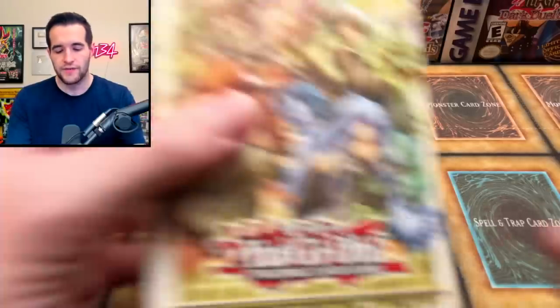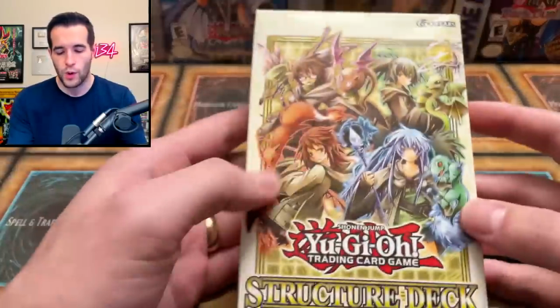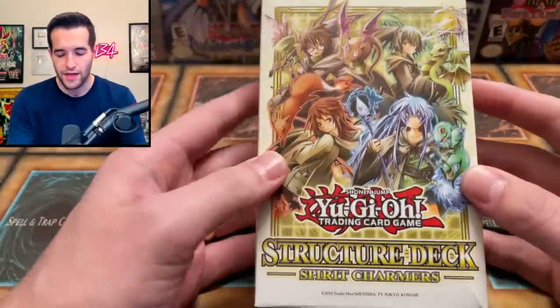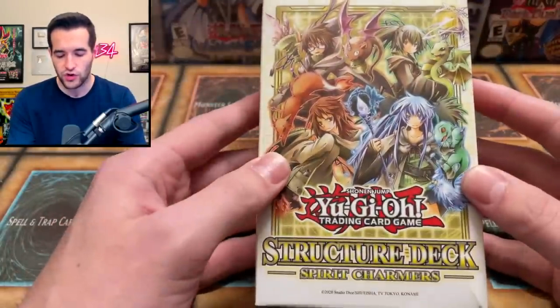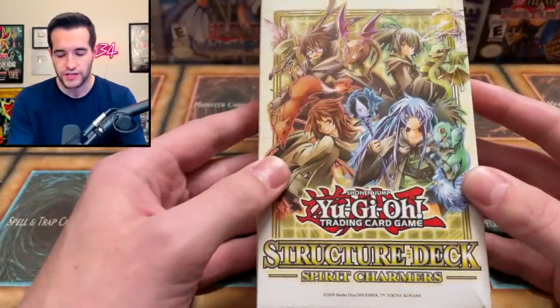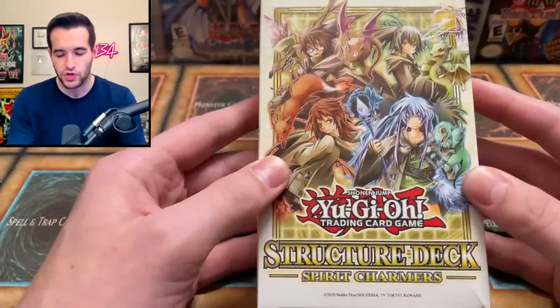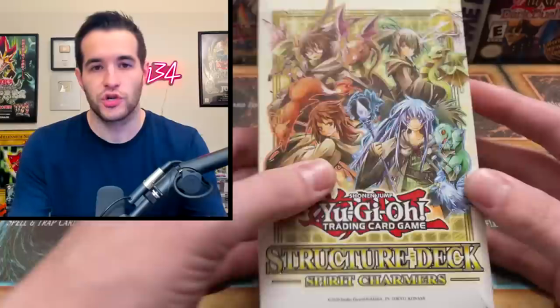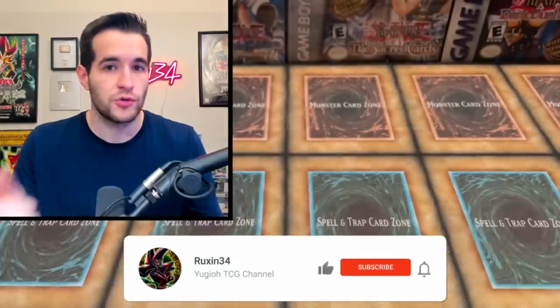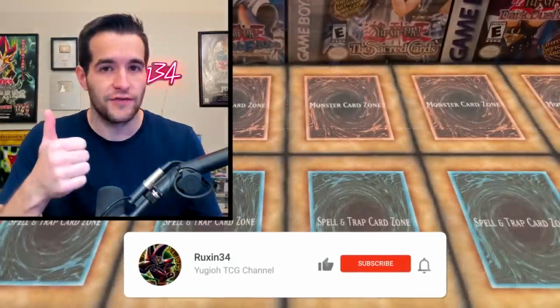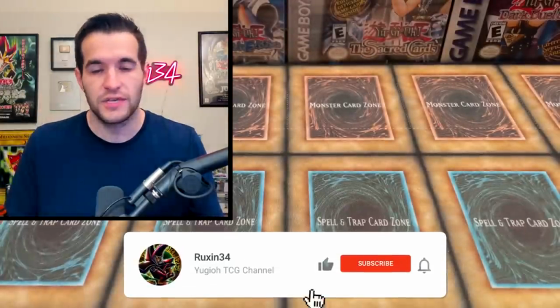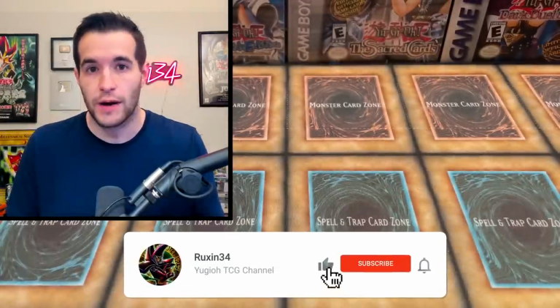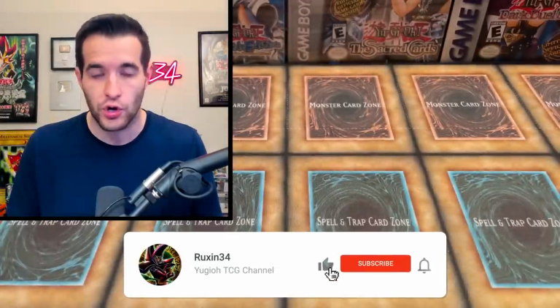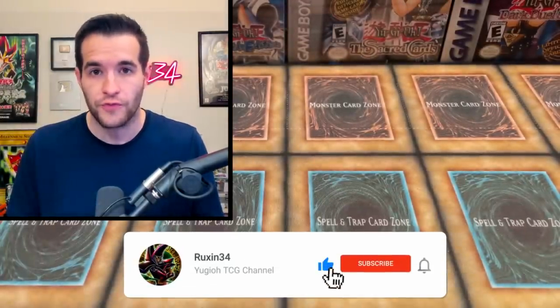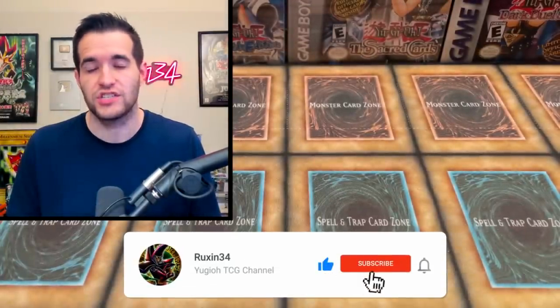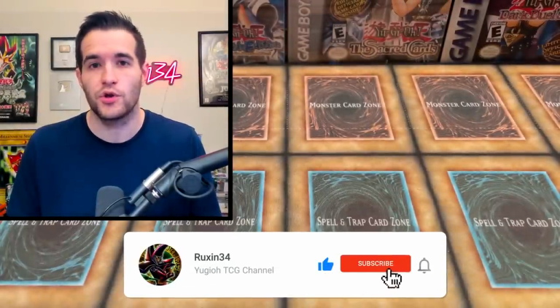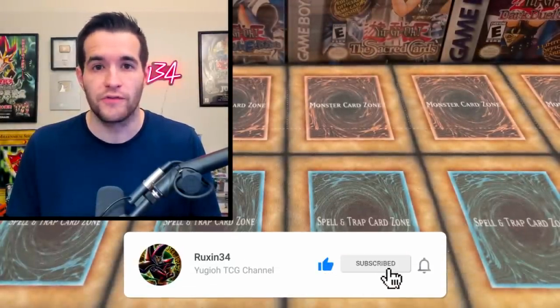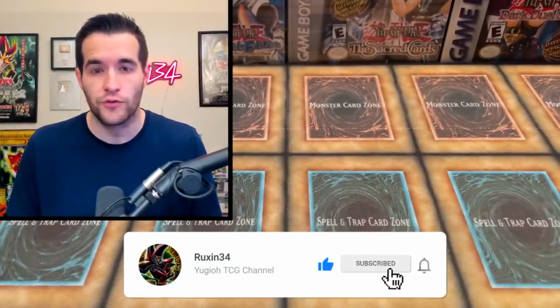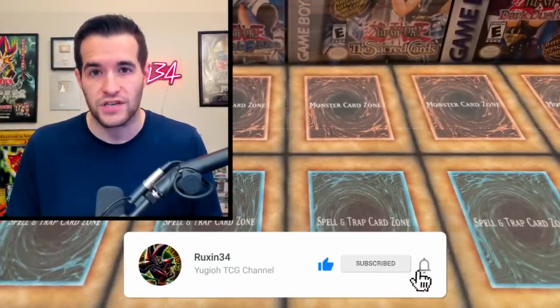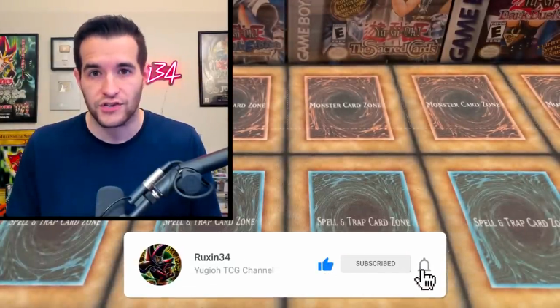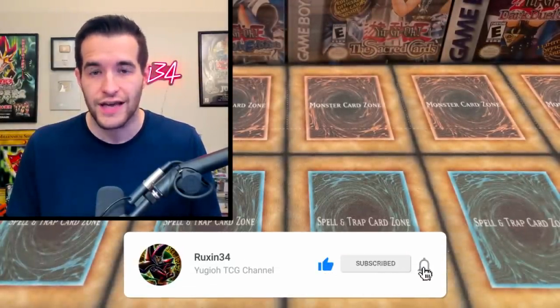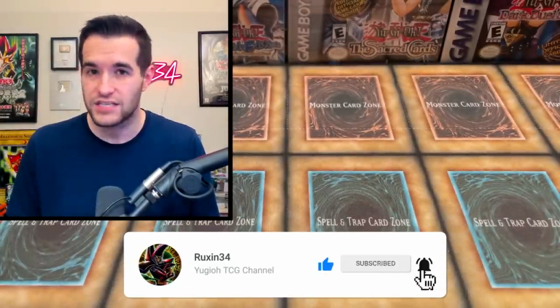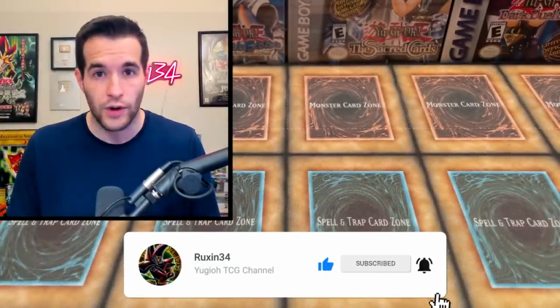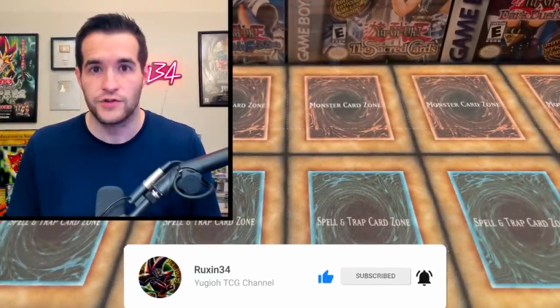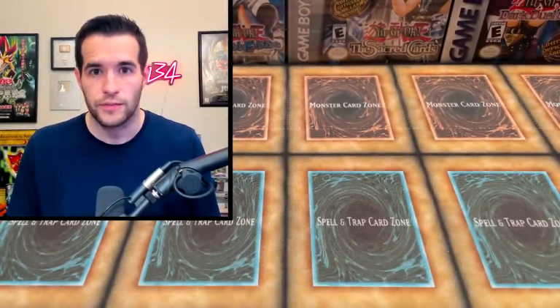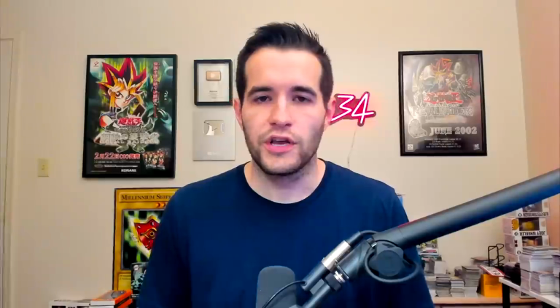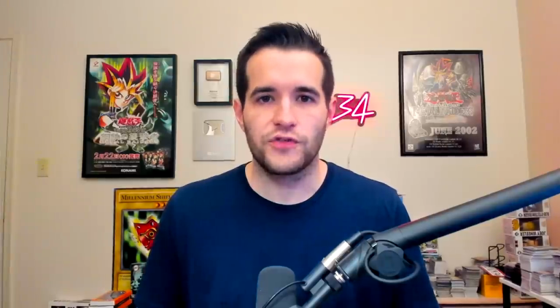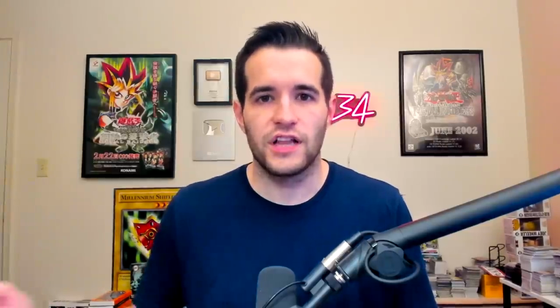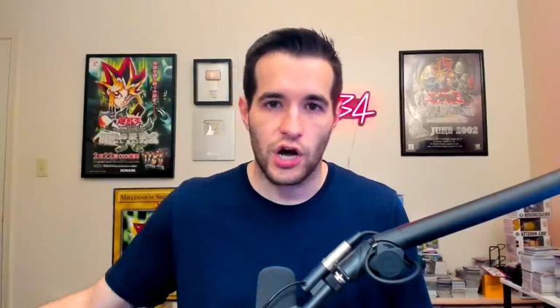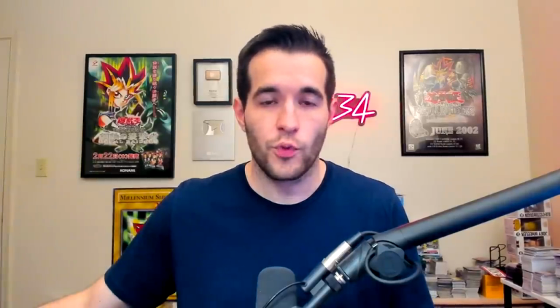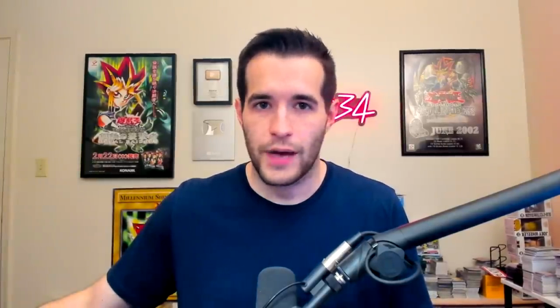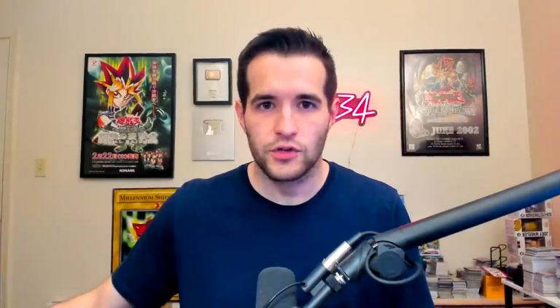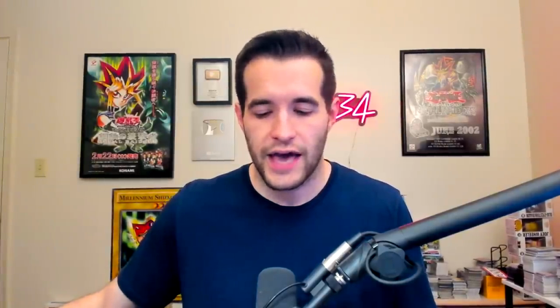I'll be giving away this Structured X Spirit Charmers. All you have to do is like the video, be subscribed, turn on notifications, and let me know your favorite card from this collection. Let's hop right into it — we are going to start this collection off with some absolute gas.